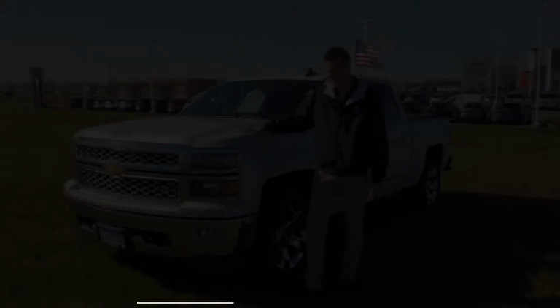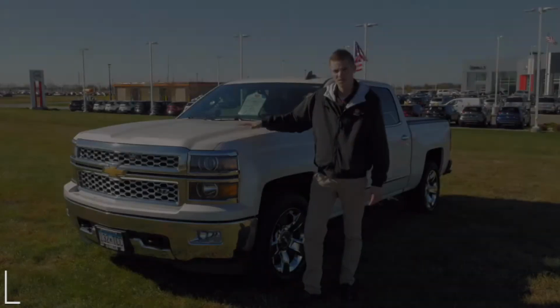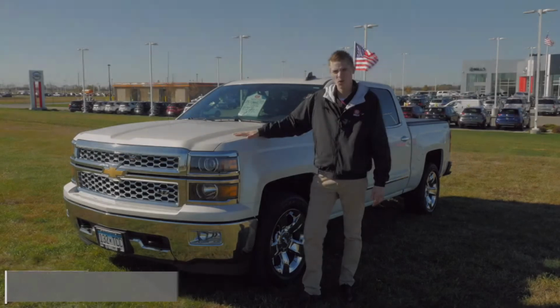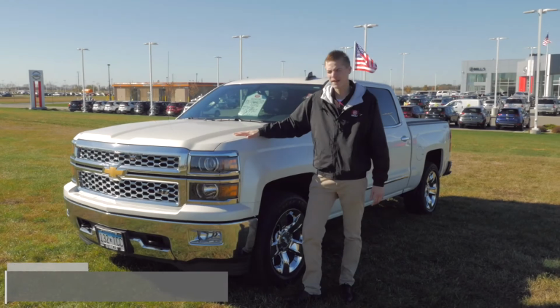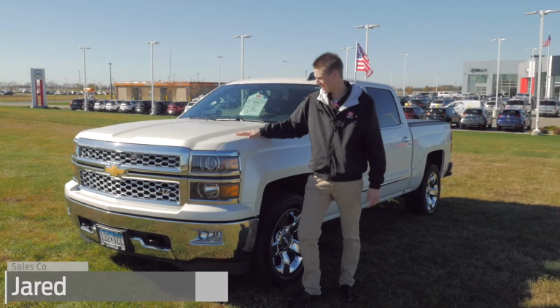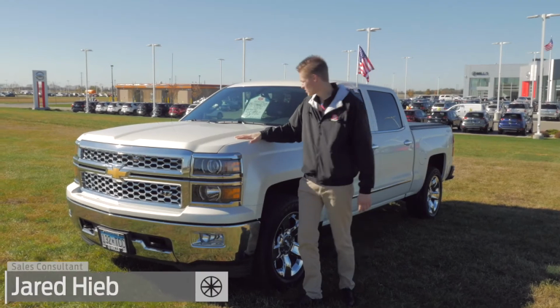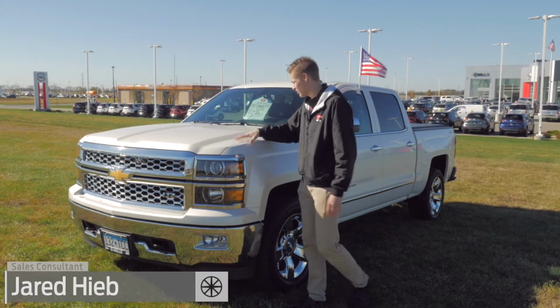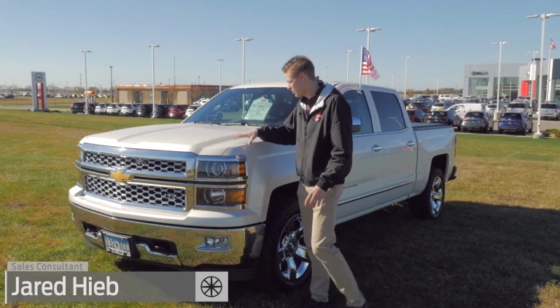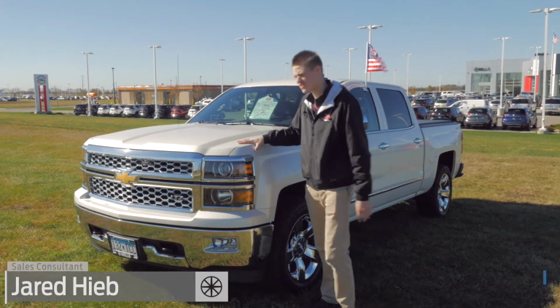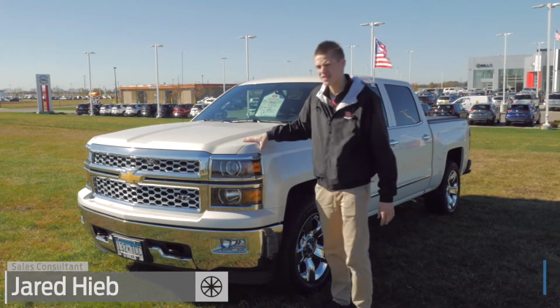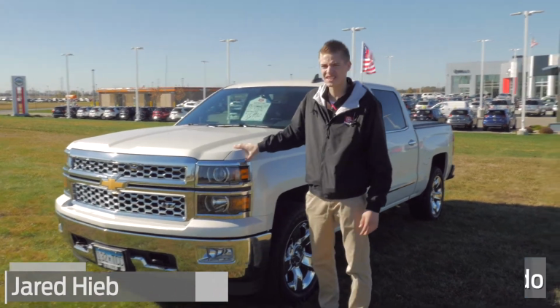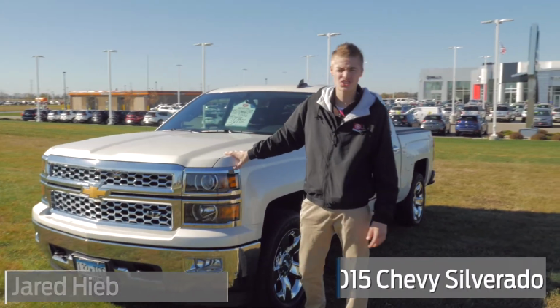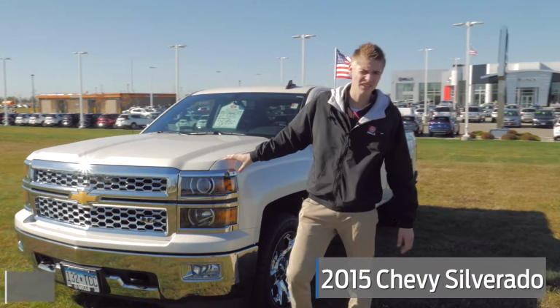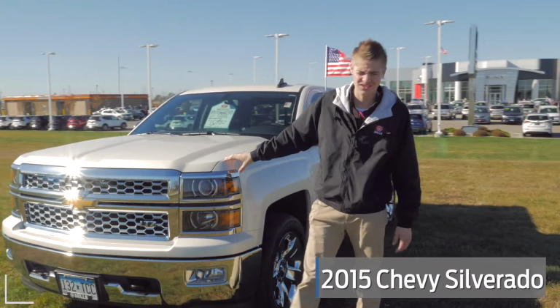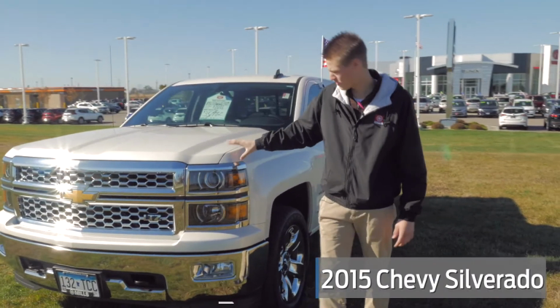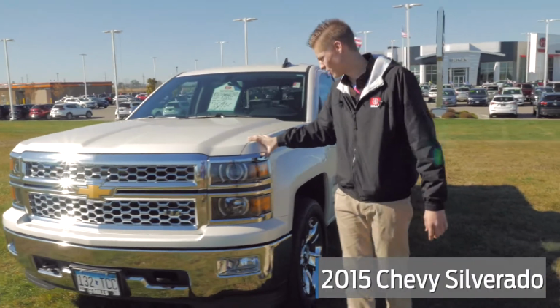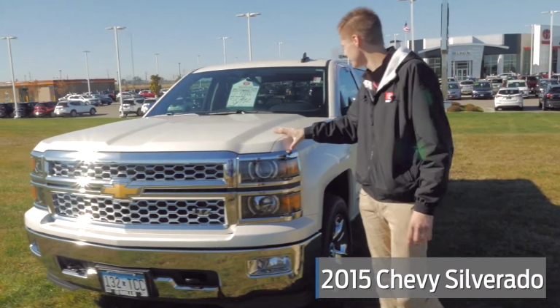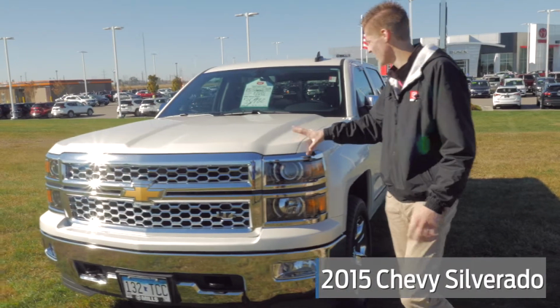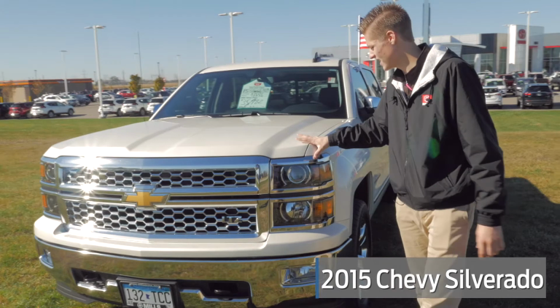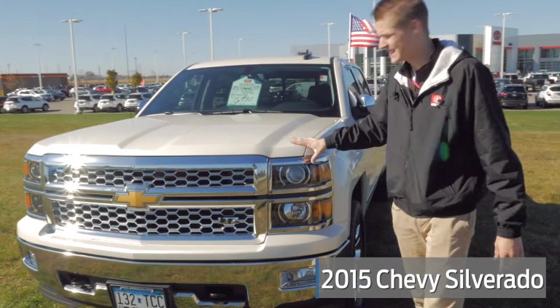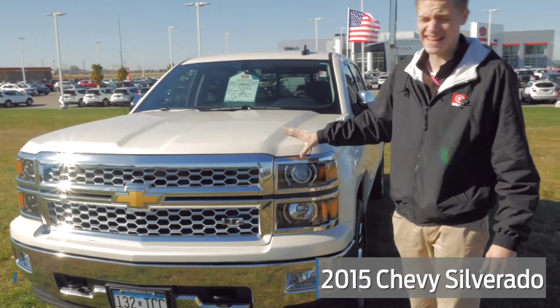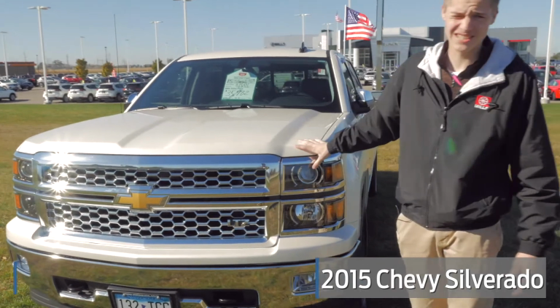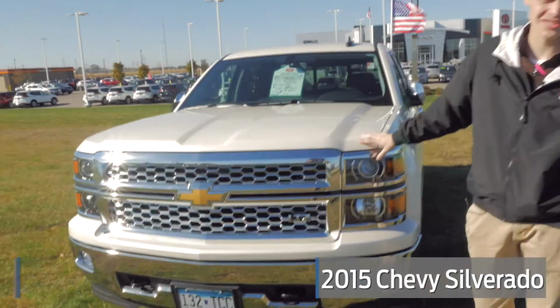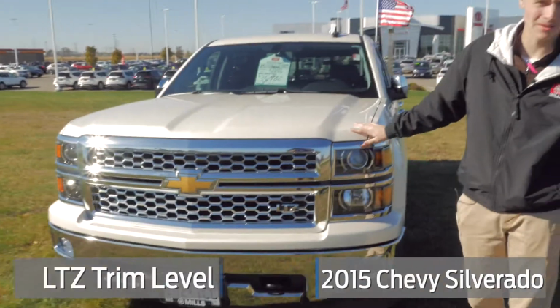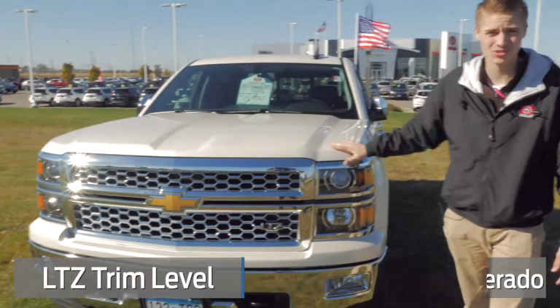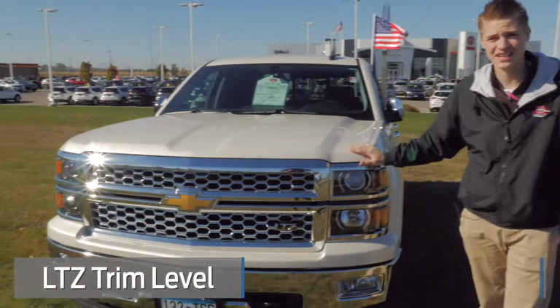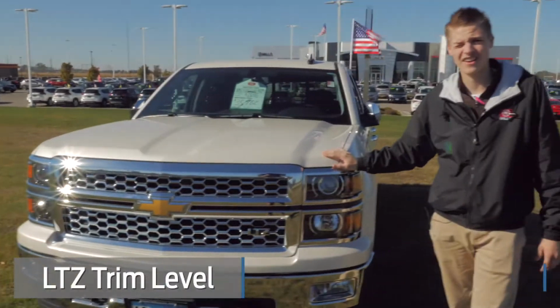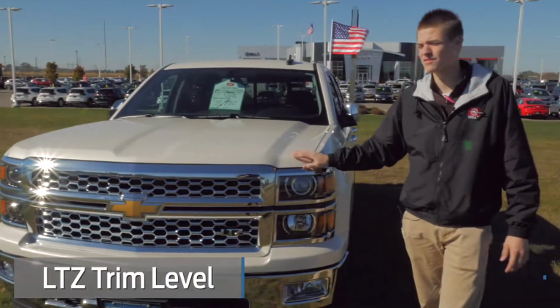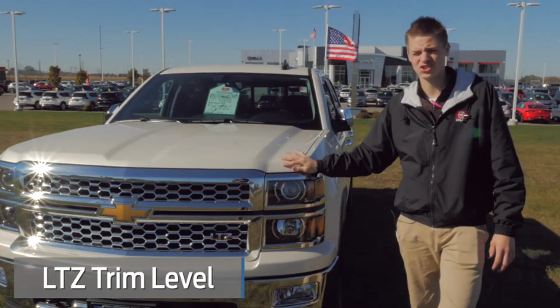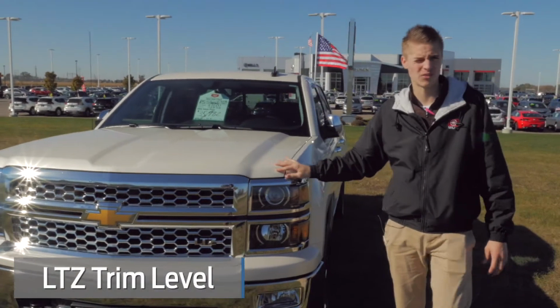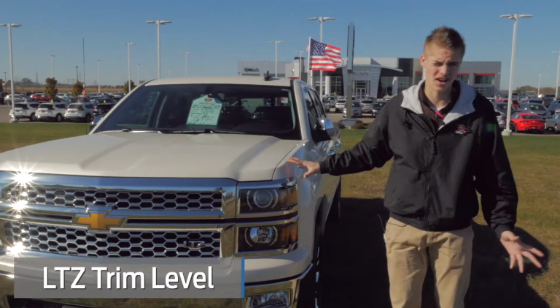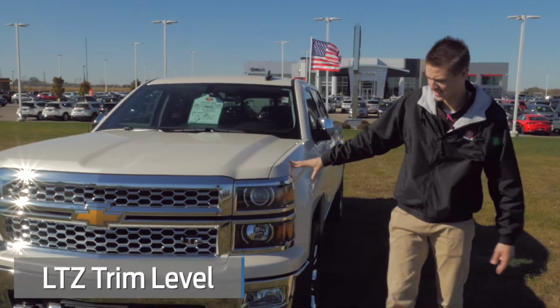Welcome back guys. We're checking out the 2015 Chevrolet Silverado 1500. This is the LTZ trim level, so it's going to have every feature you ever want on it.